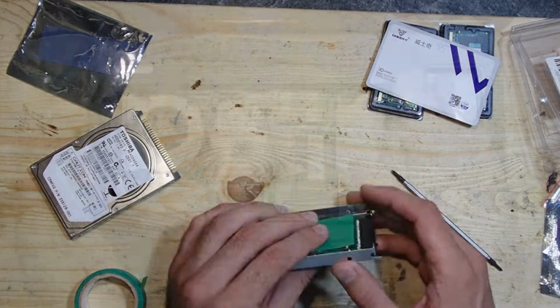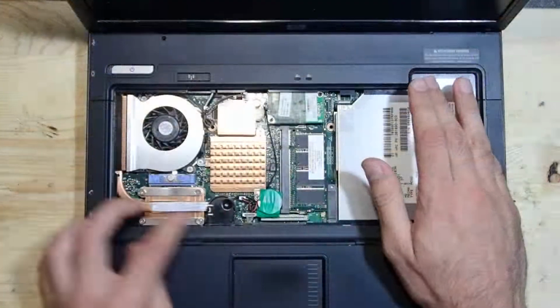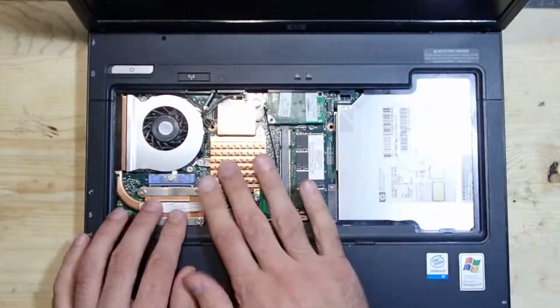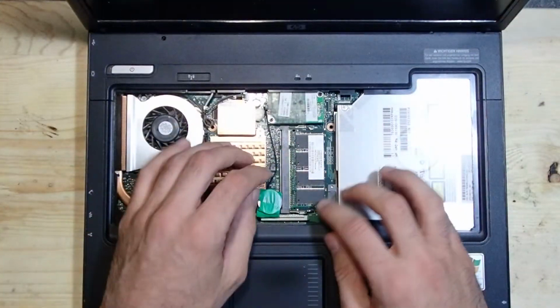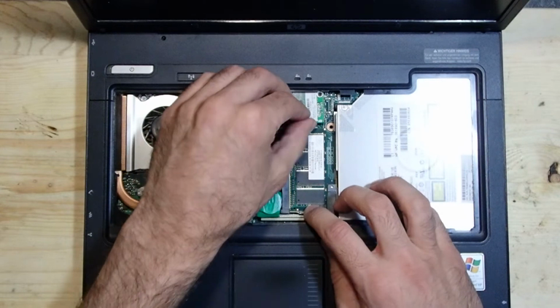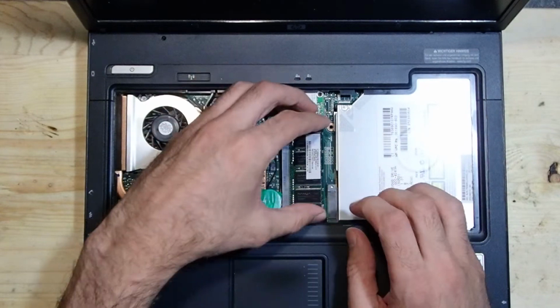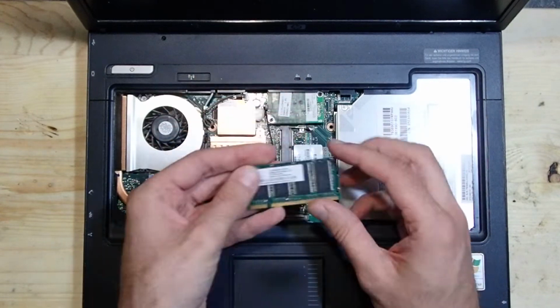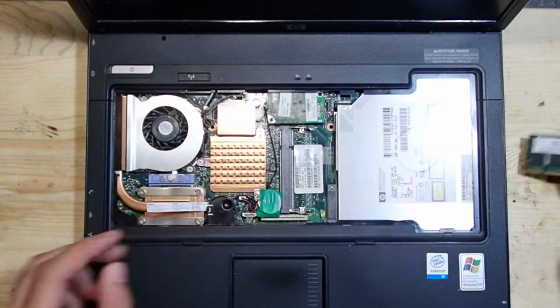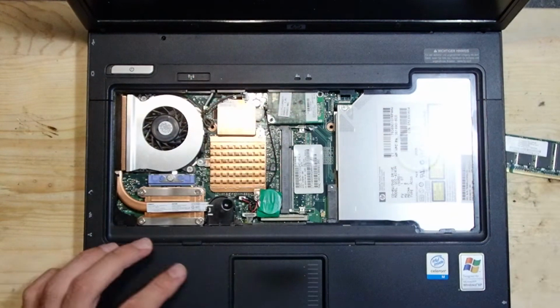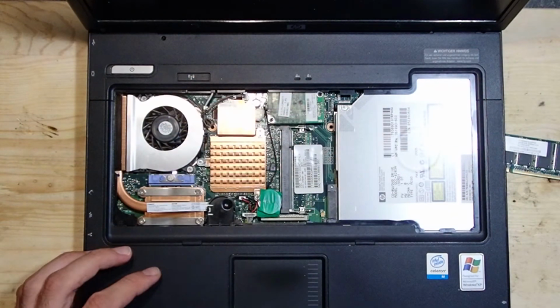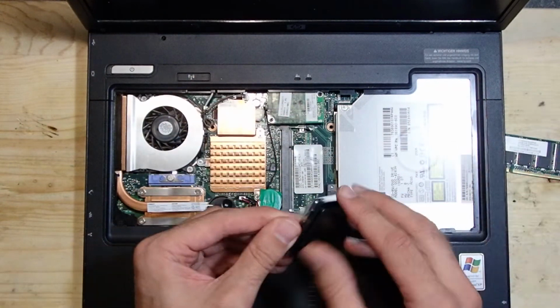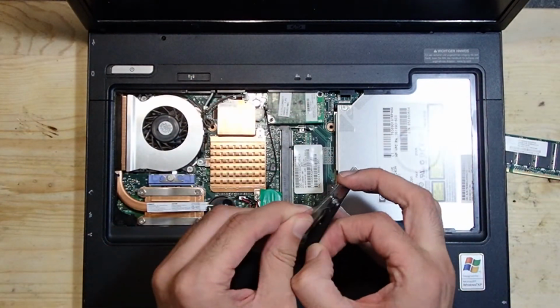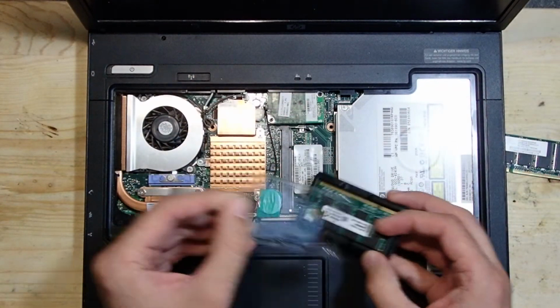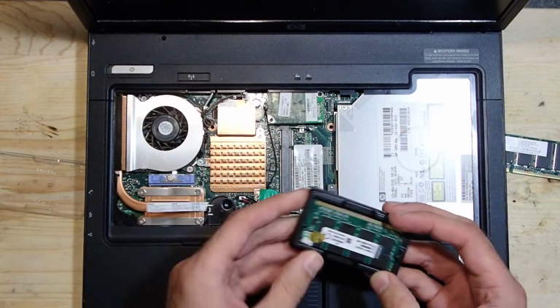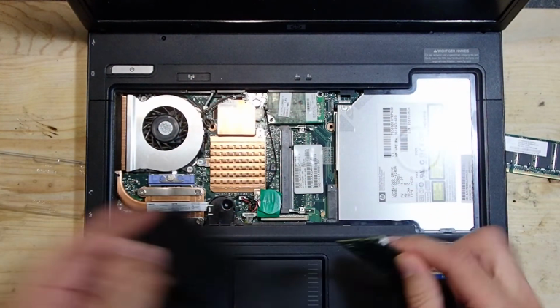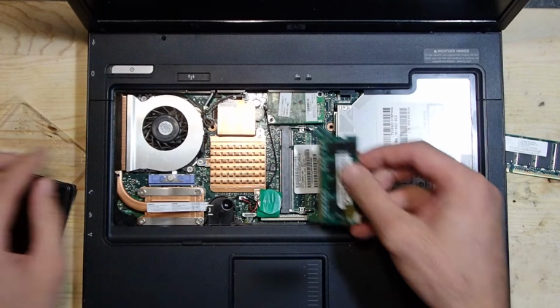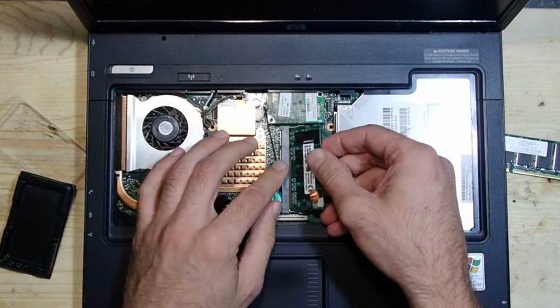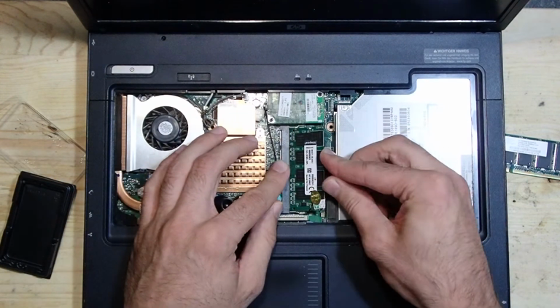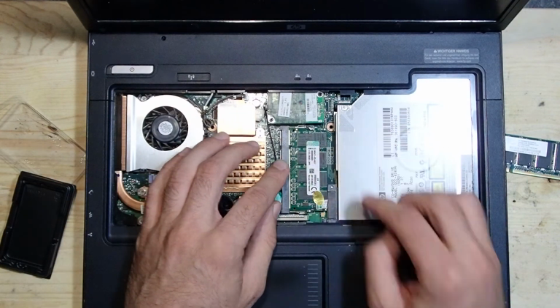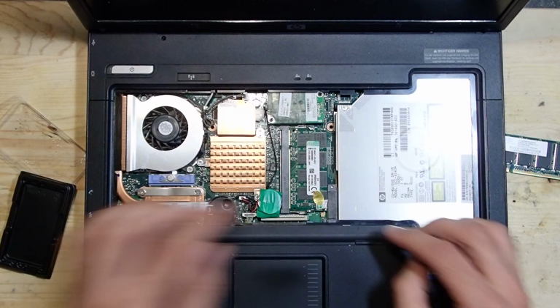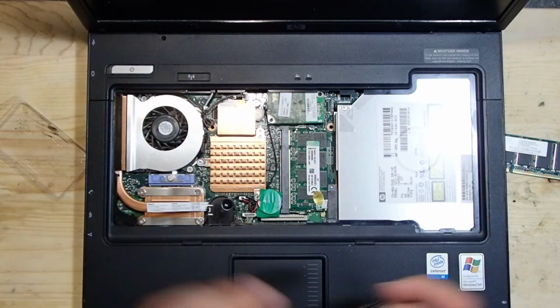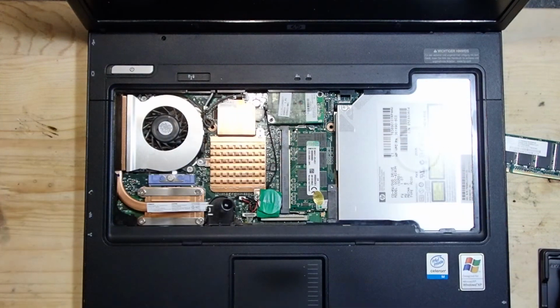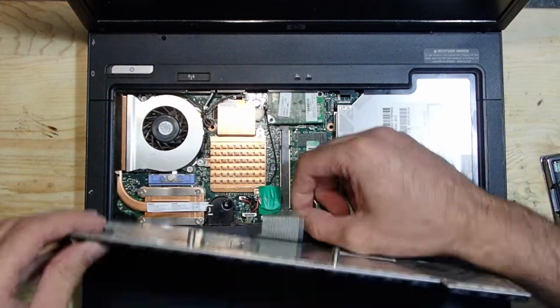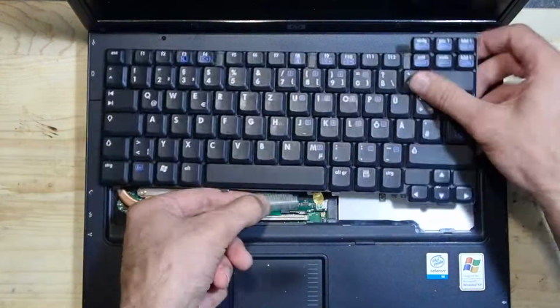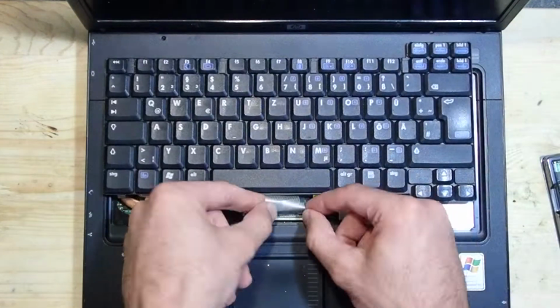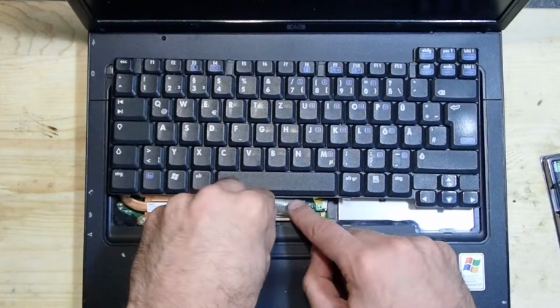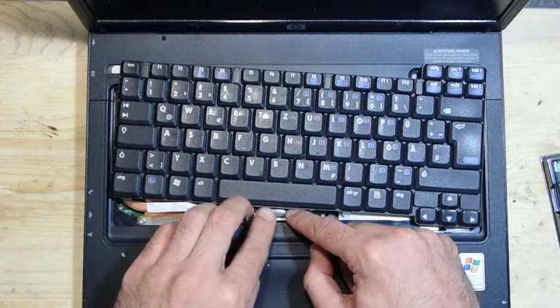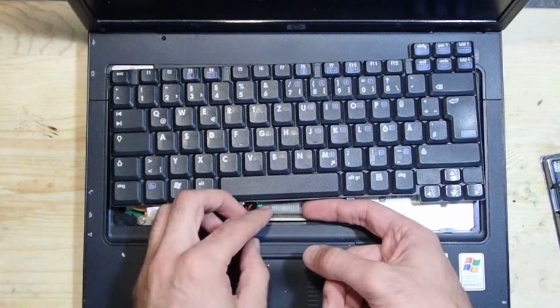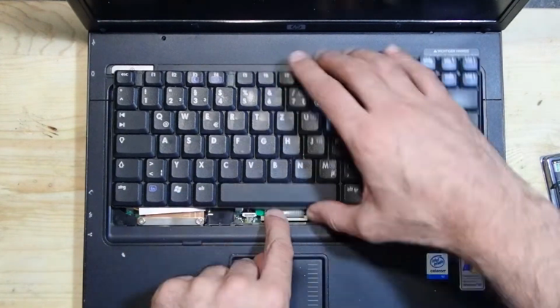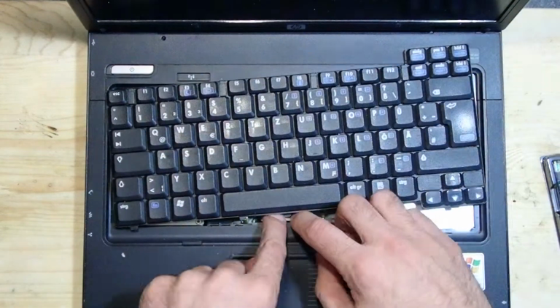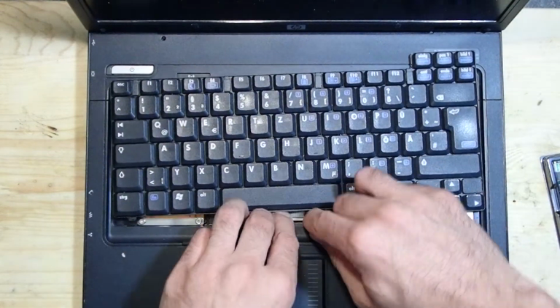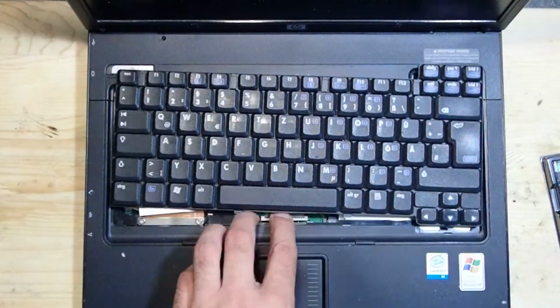Now let's assemble everything and put it into the notebook. As you saw in the first video, this notebook has two slots for memory — one right under the keyboard and the other one on the bottom side of the notebook.